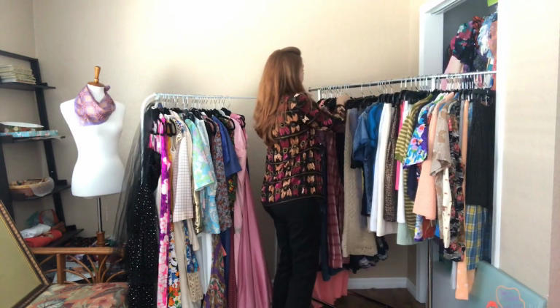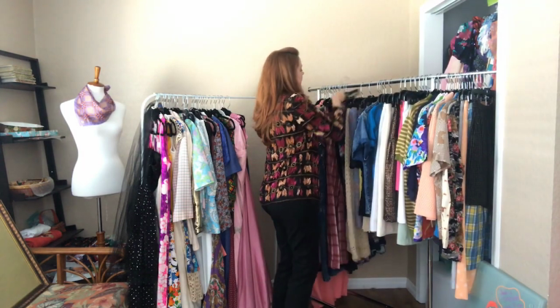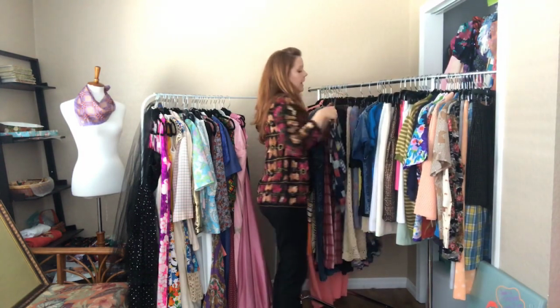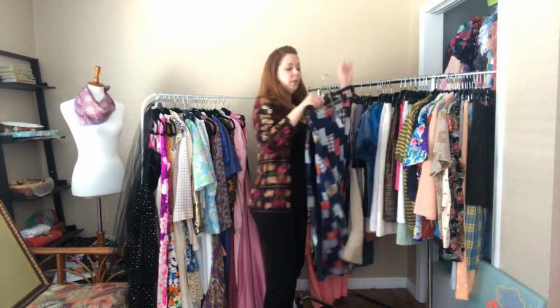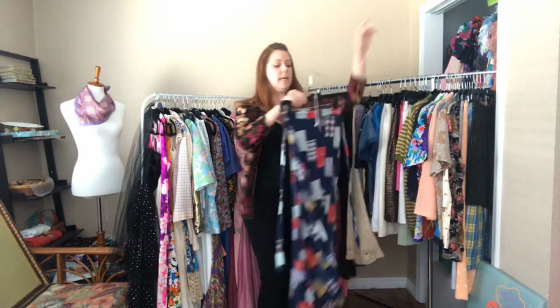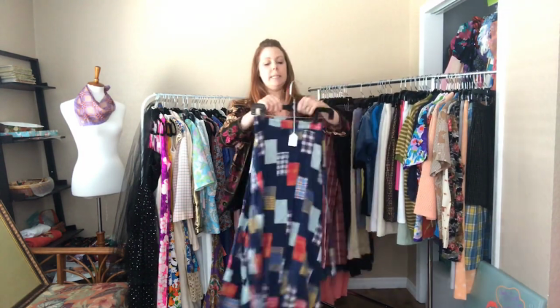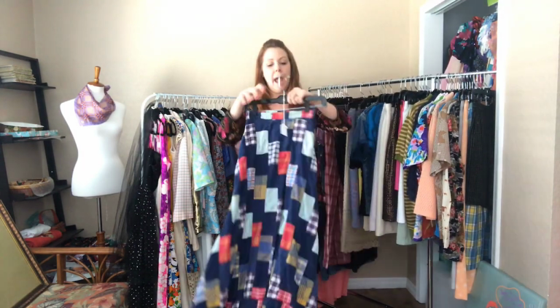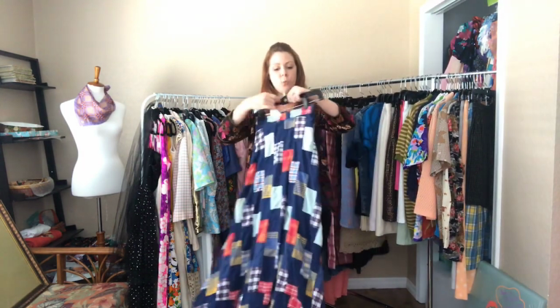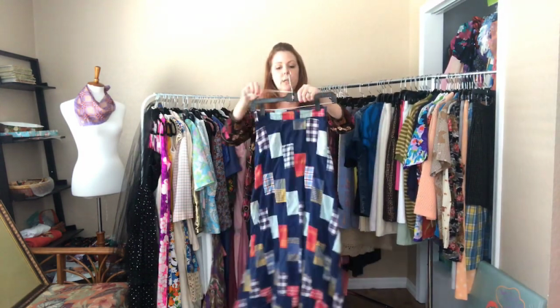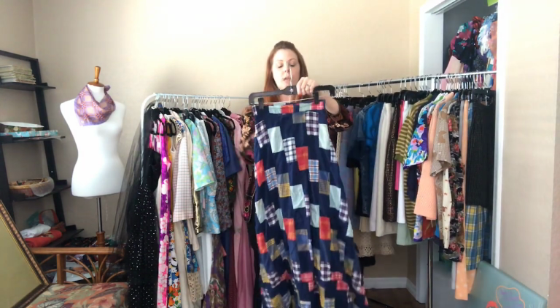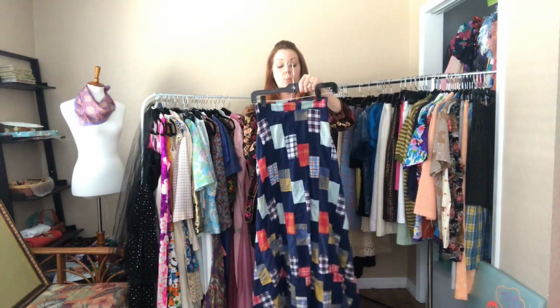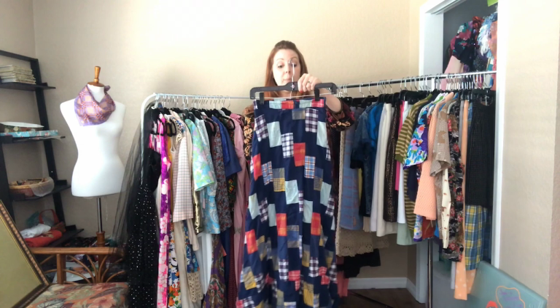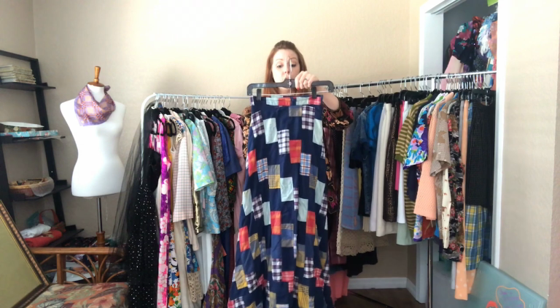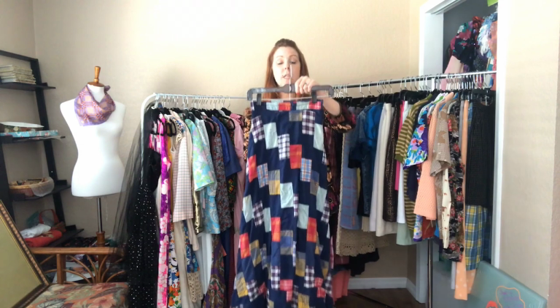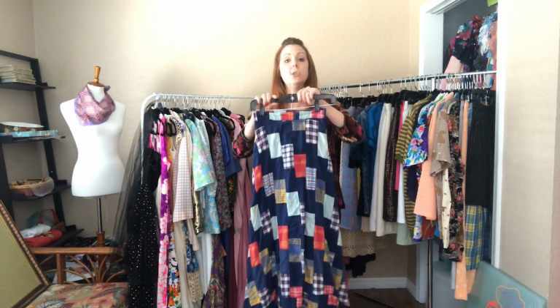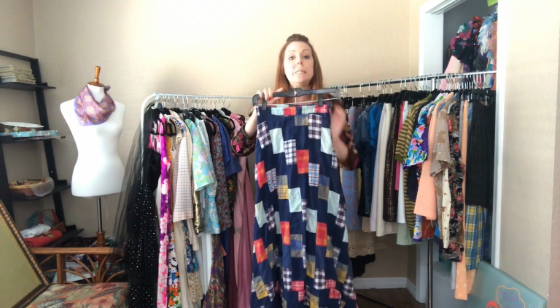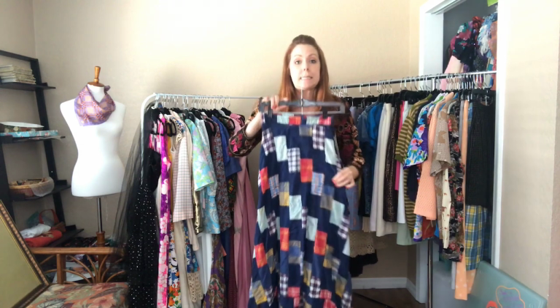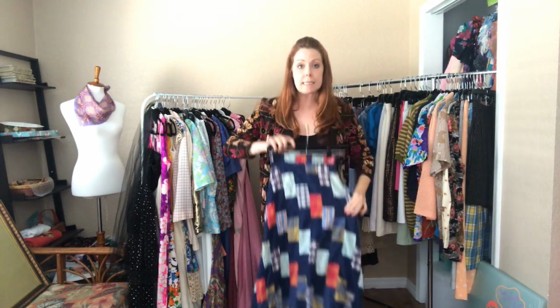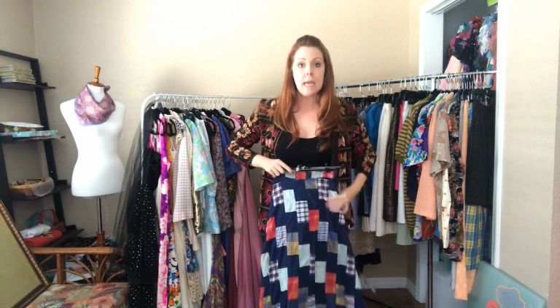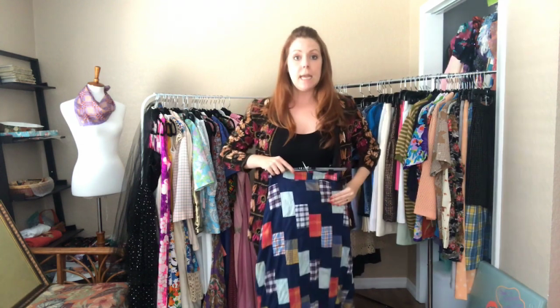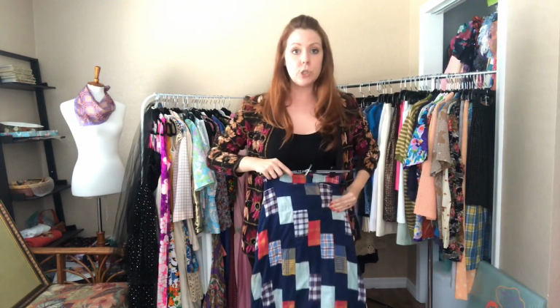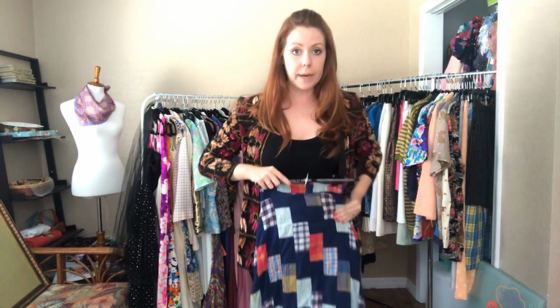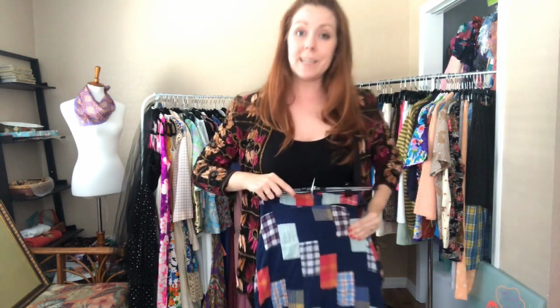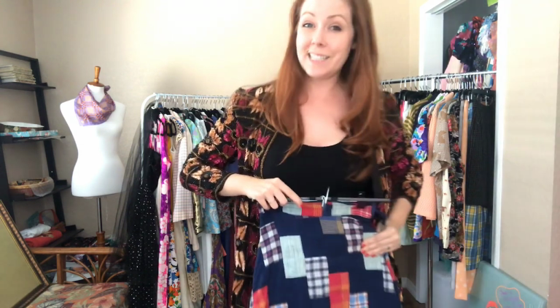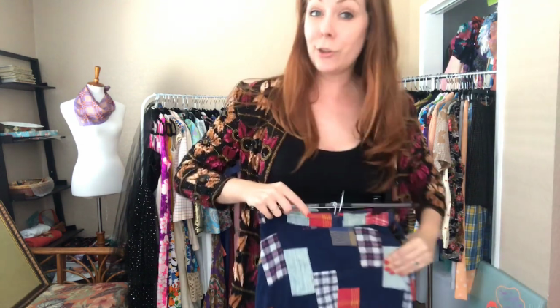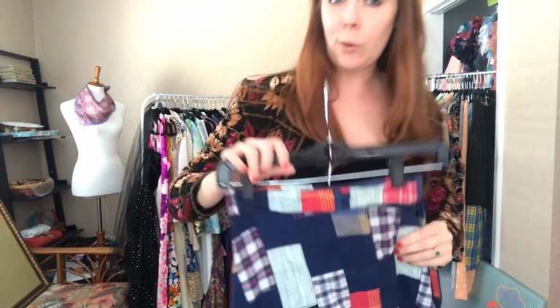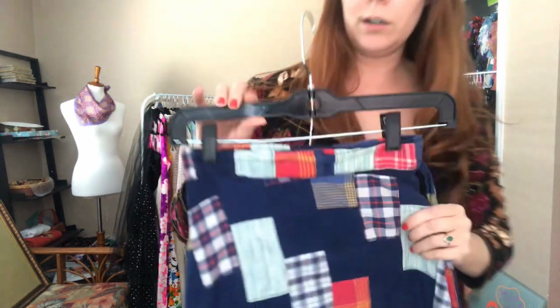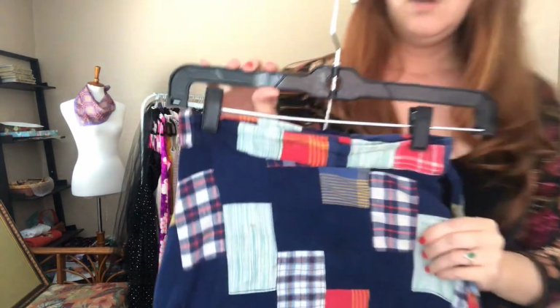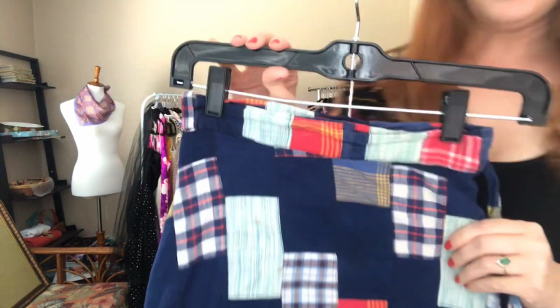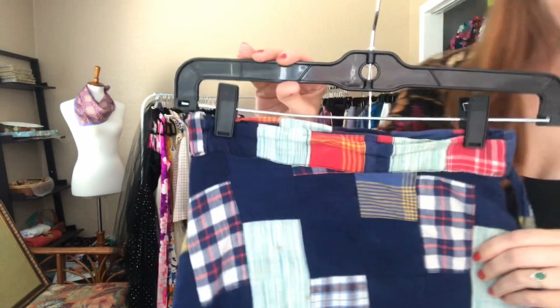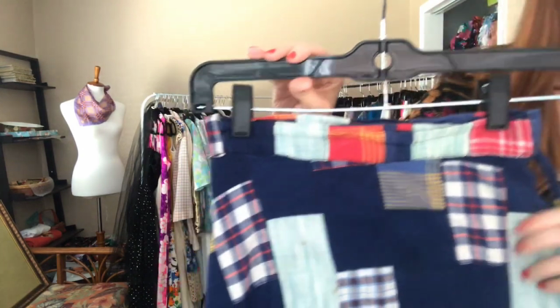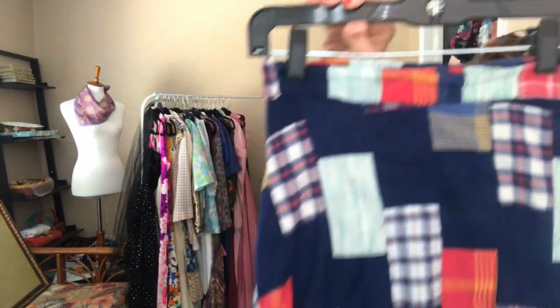Next up is this patchwork wrap skirt — it is a 26 inch waist and hits the floor at my natural waist.